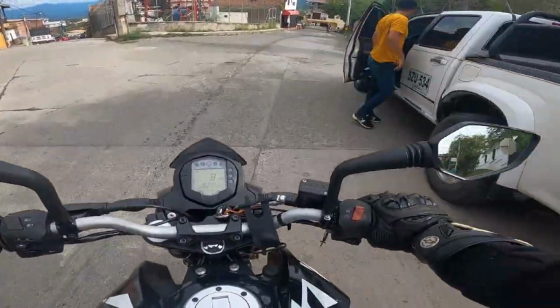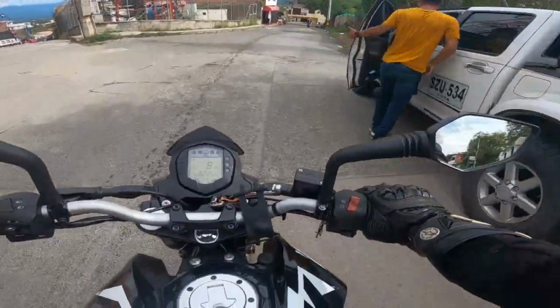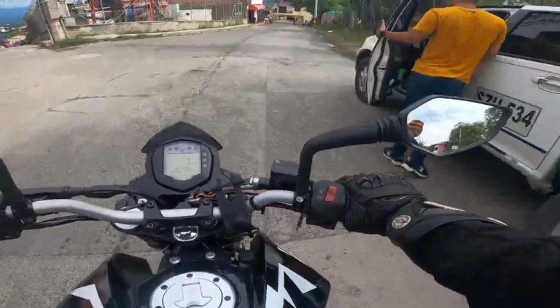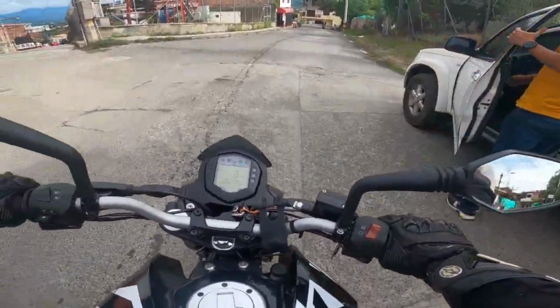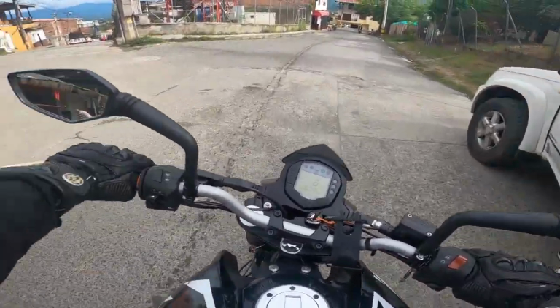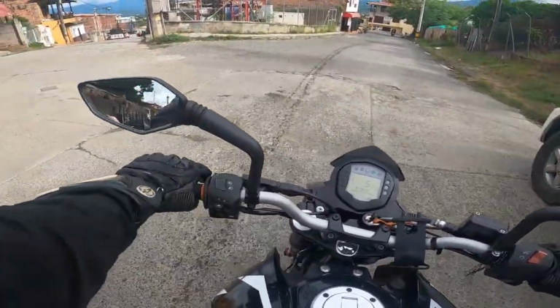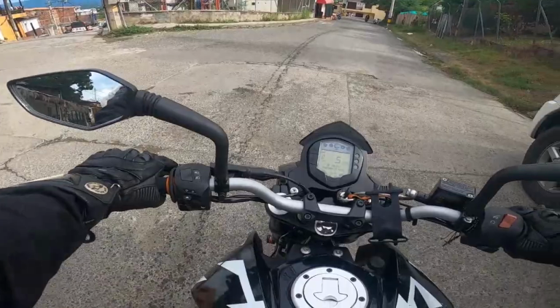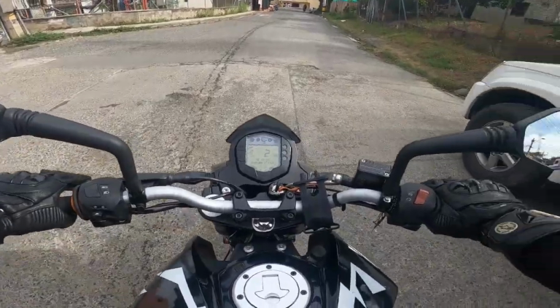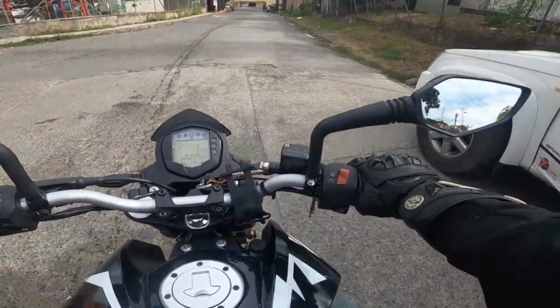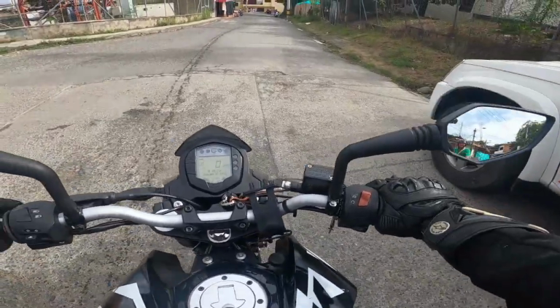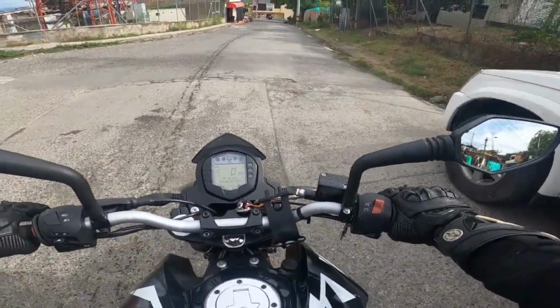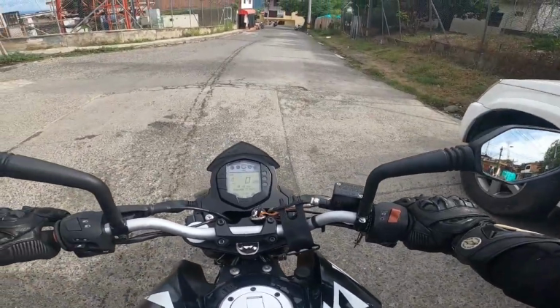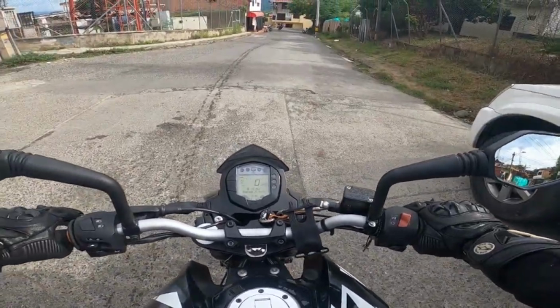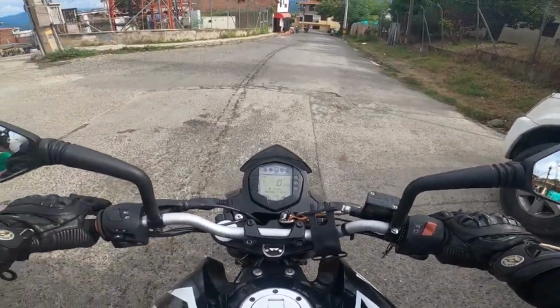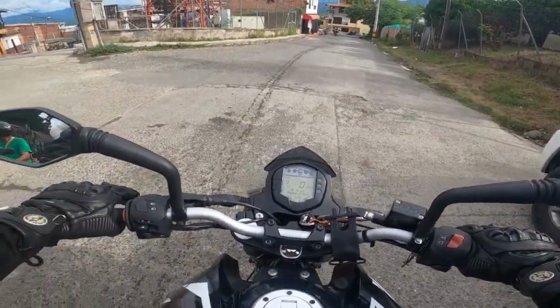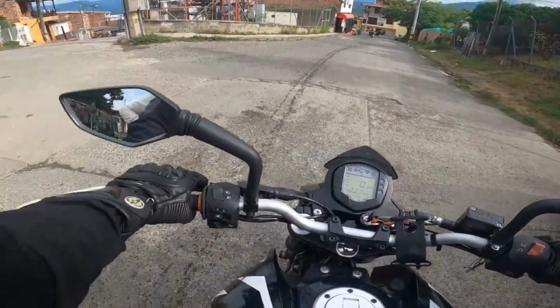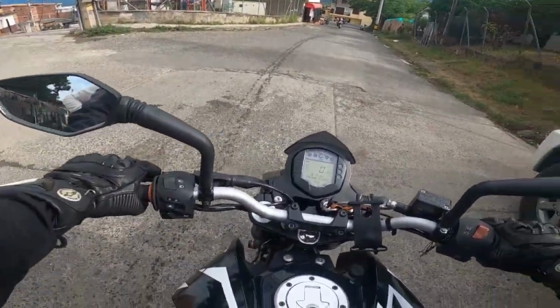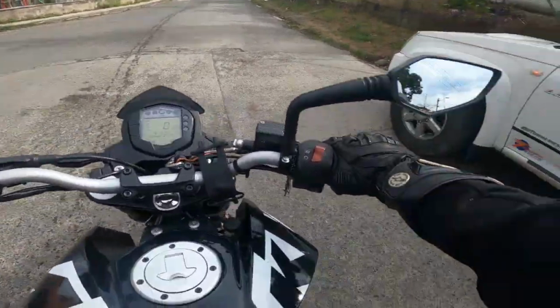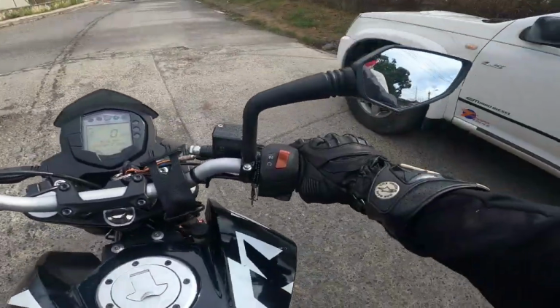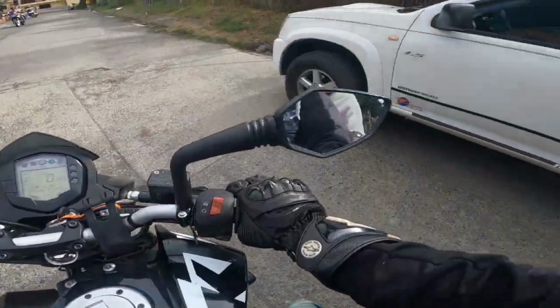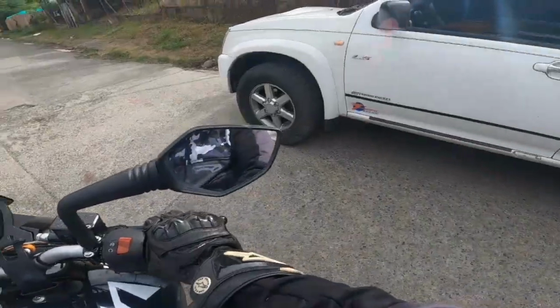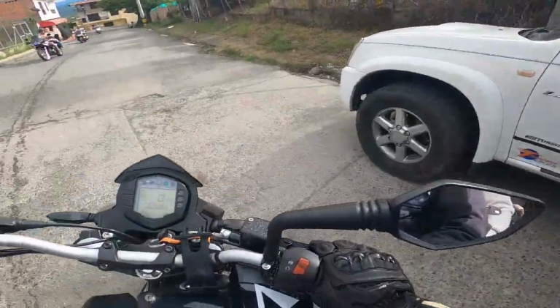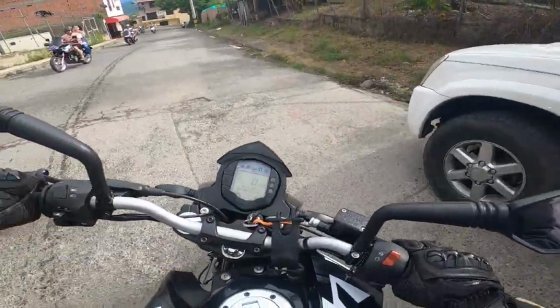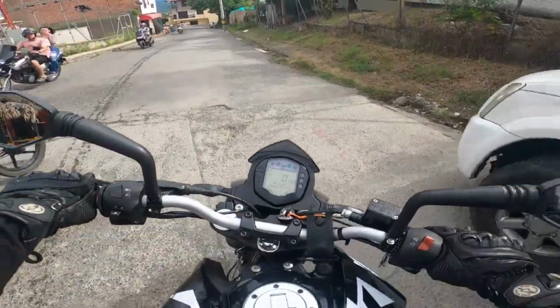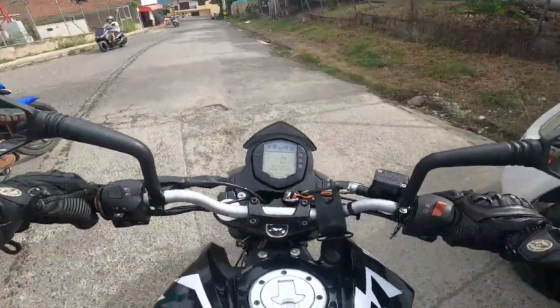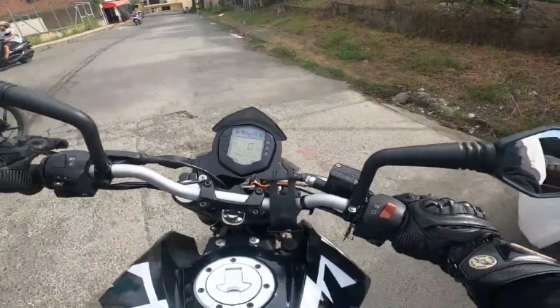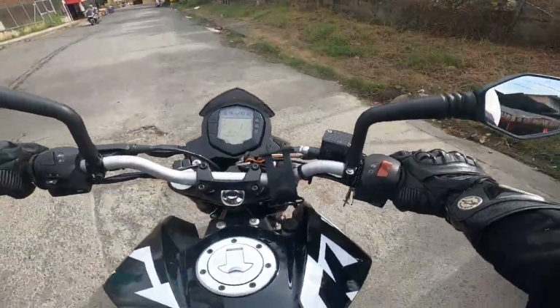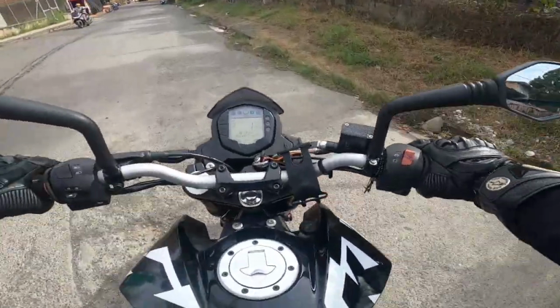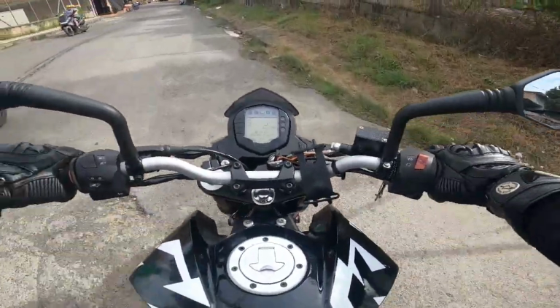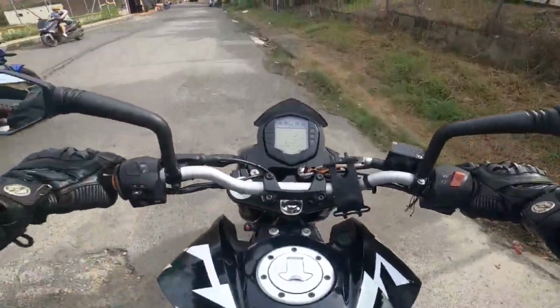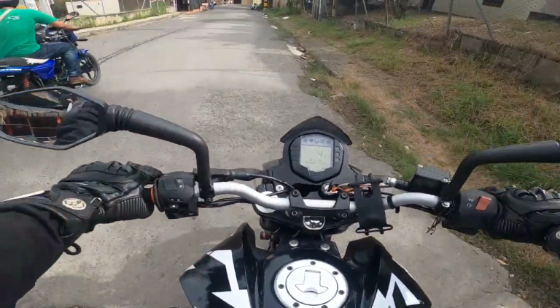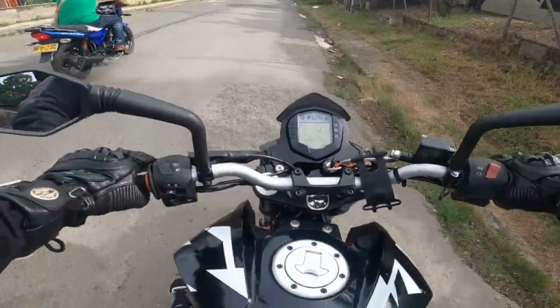Ya que nos perdimos por acá, la gracia es que montaron el dinamómetro para mirar cuántos caballos y torque tiene la moto, etcétera.